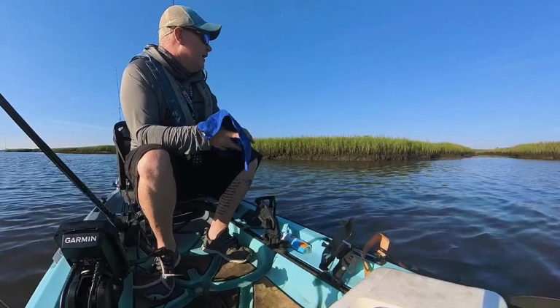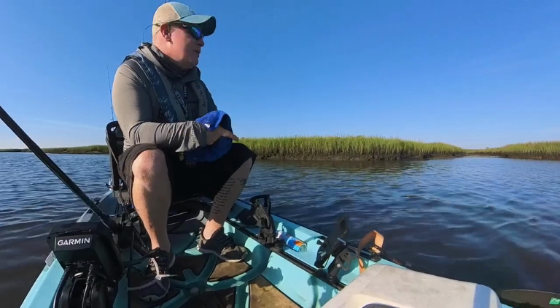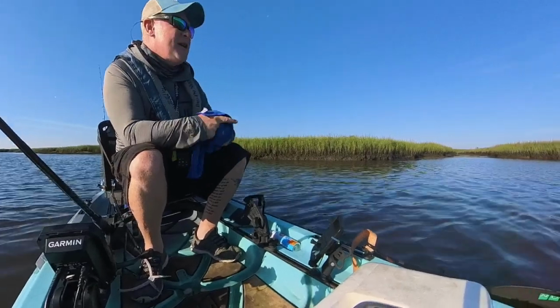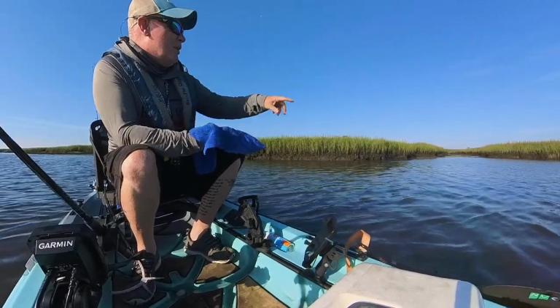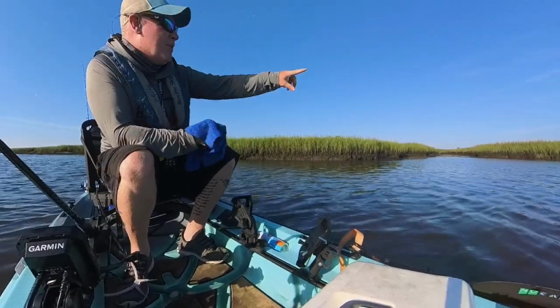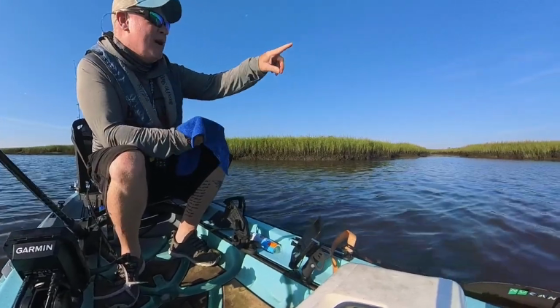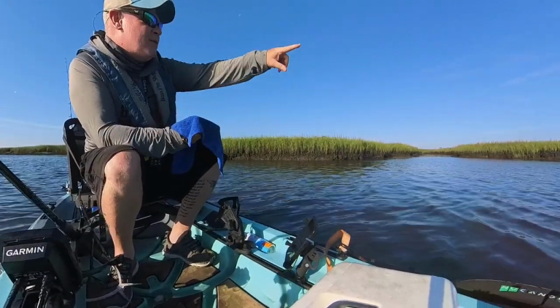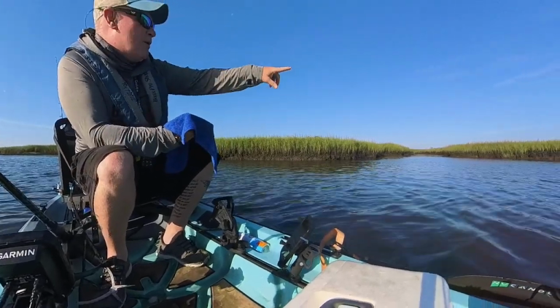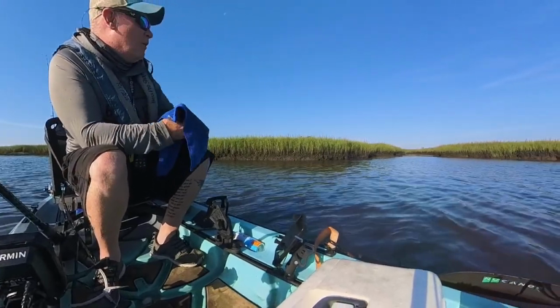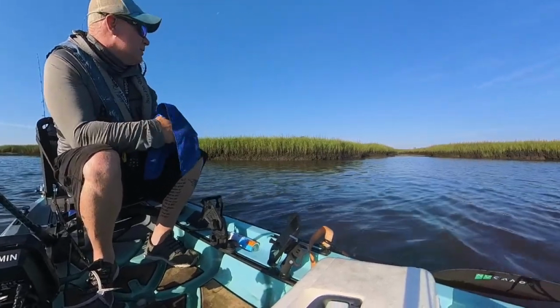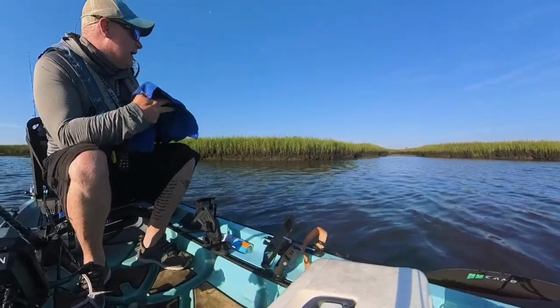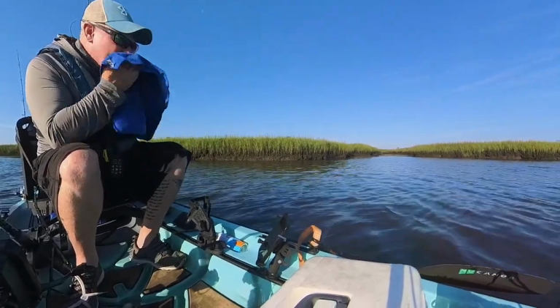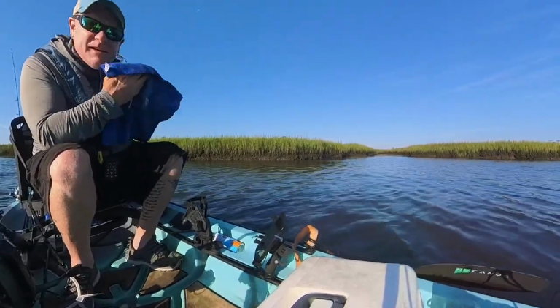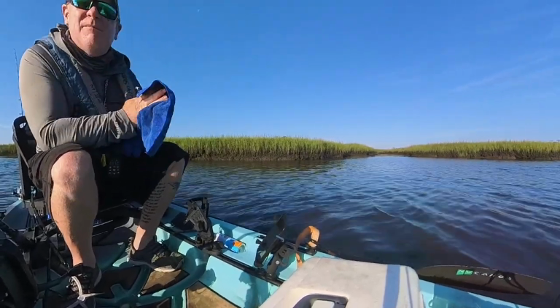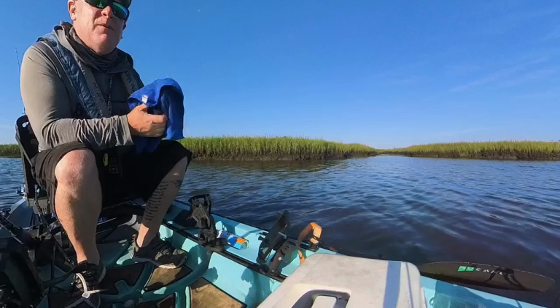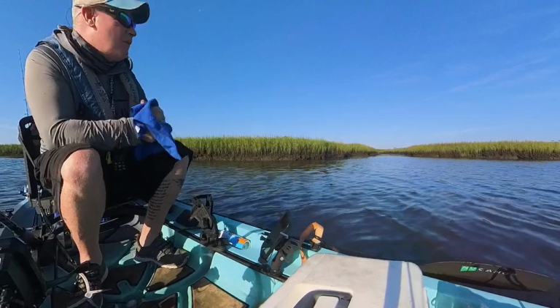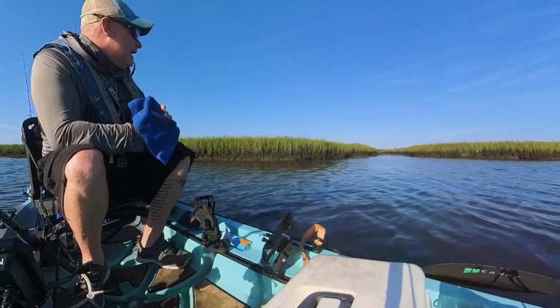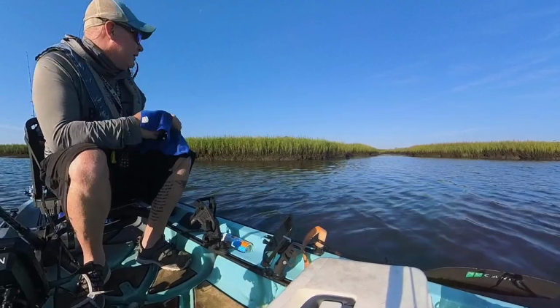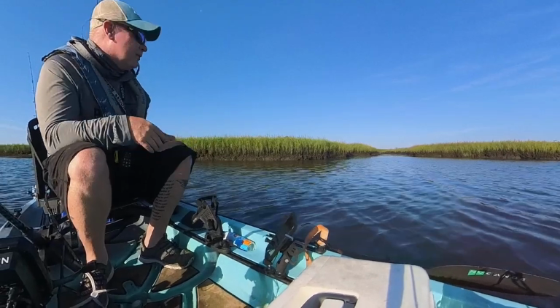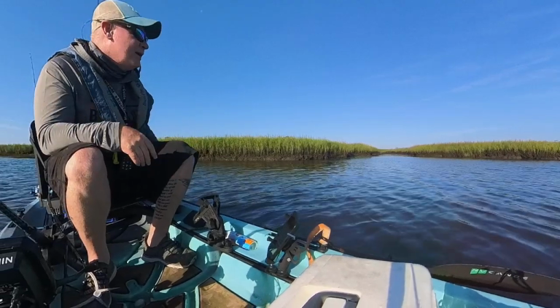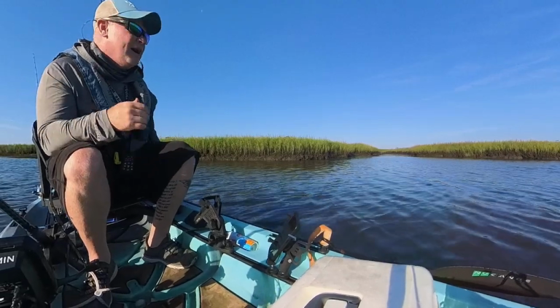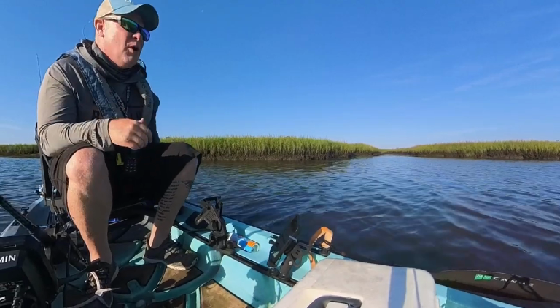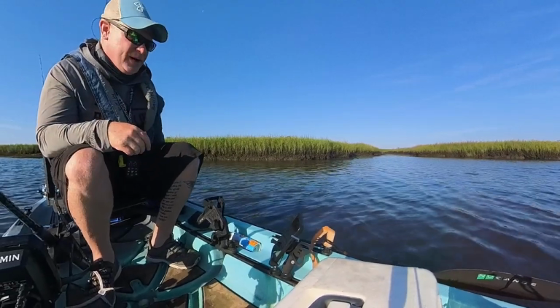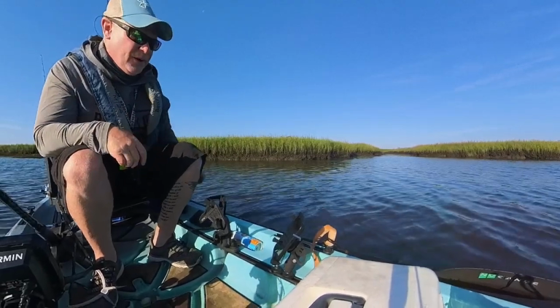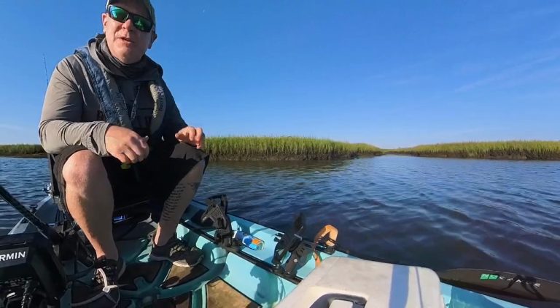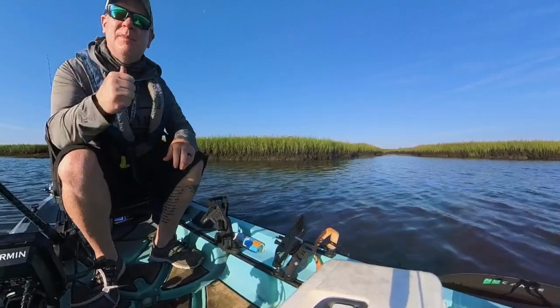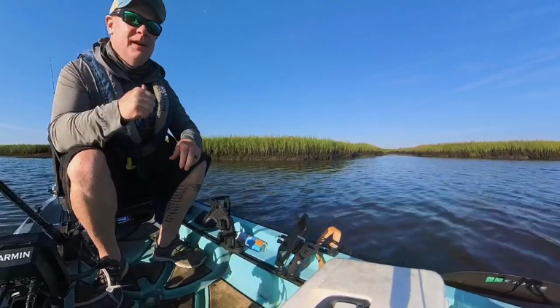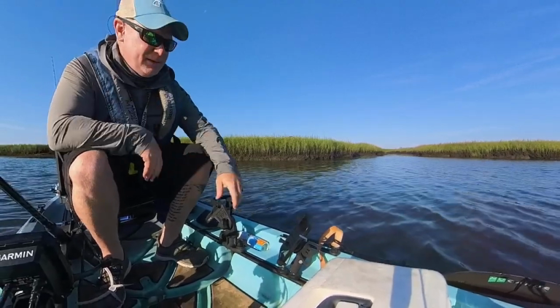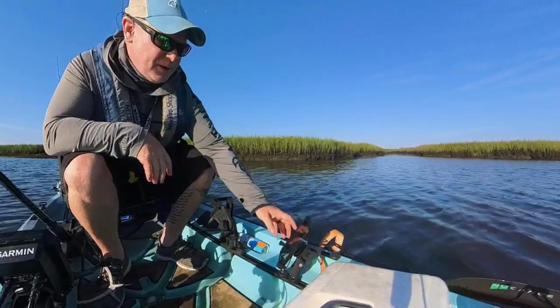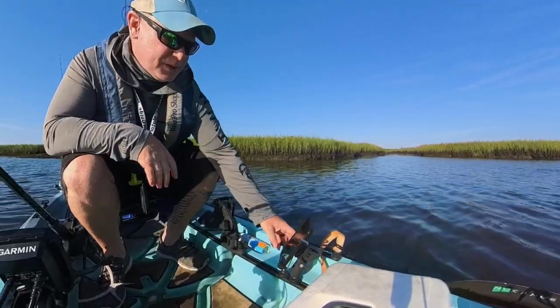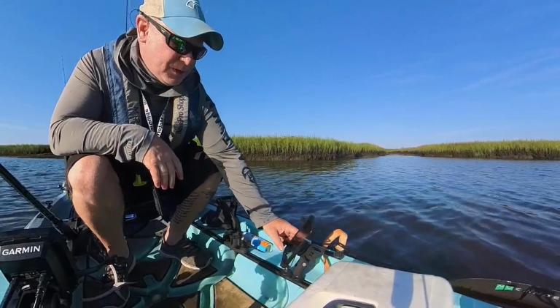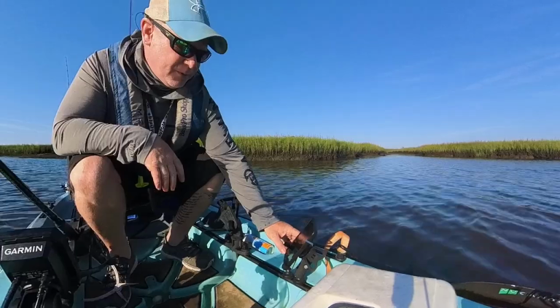I've been seeing a bunch of big reds right along this bank here, I just haven't been able to get one to eat yet. I'm hoping to get one of those guys, but hey, it's a good start anyway.